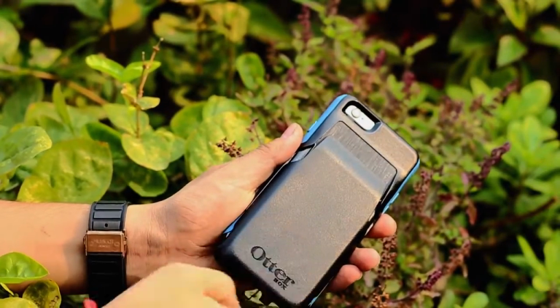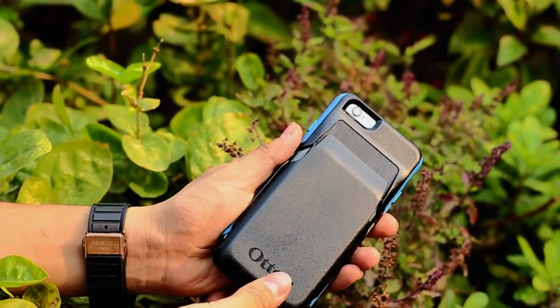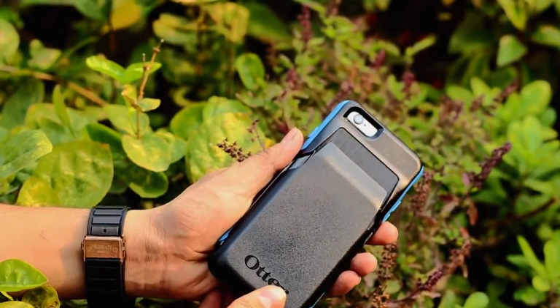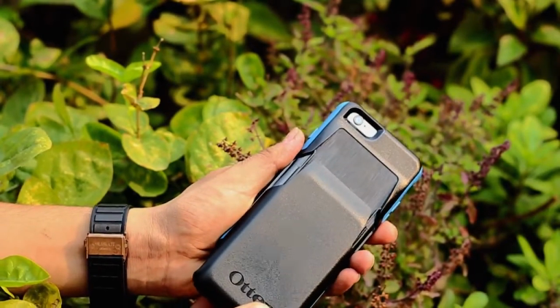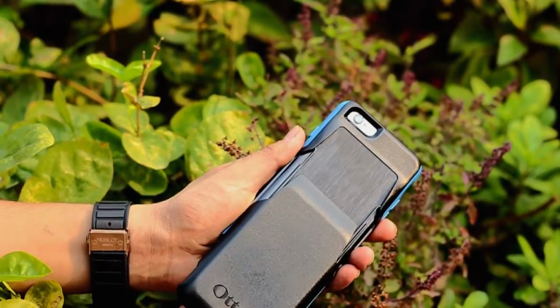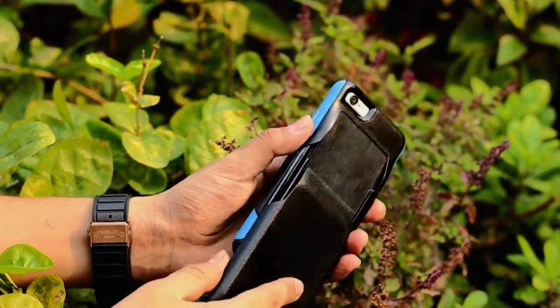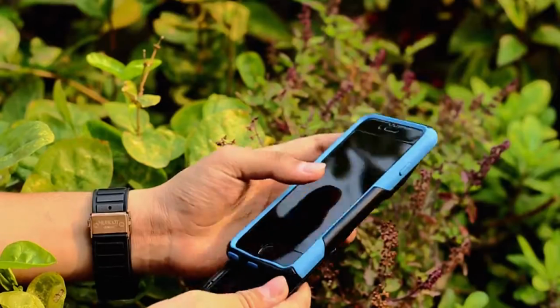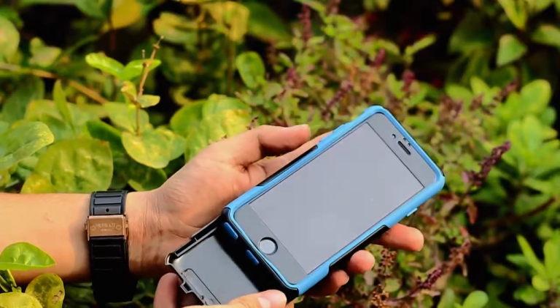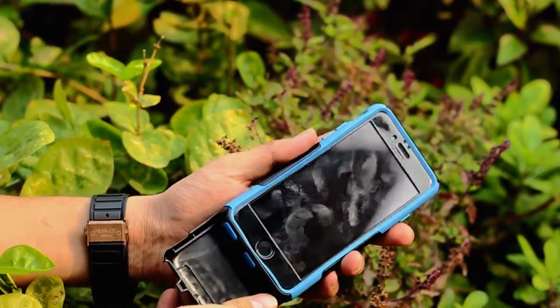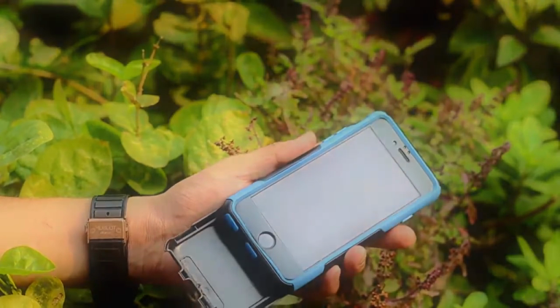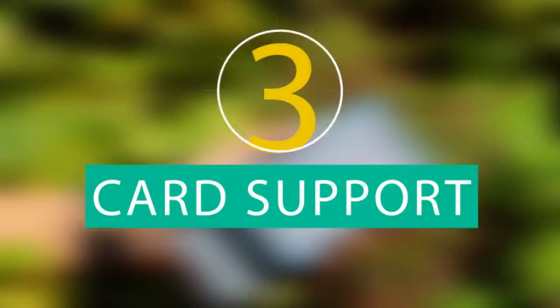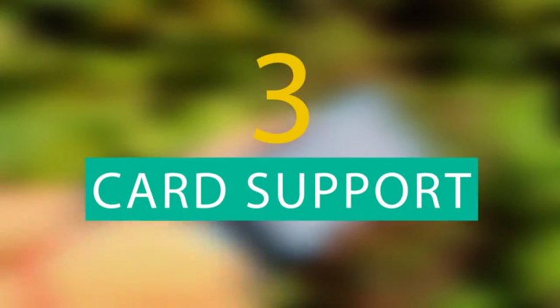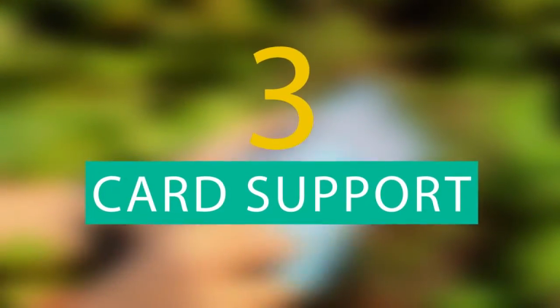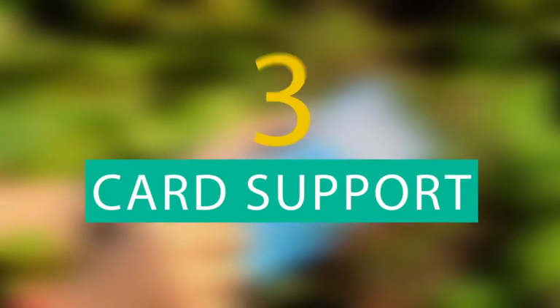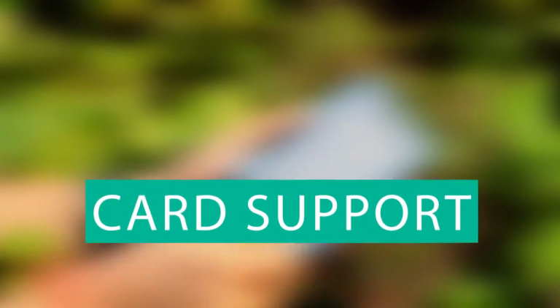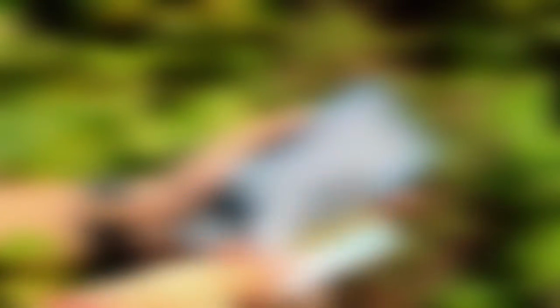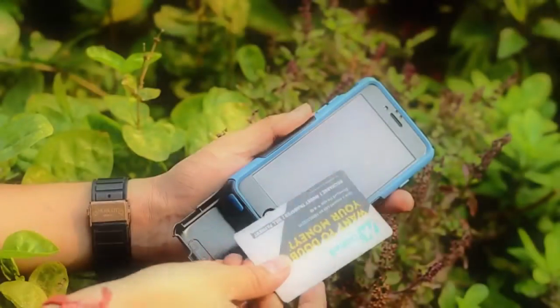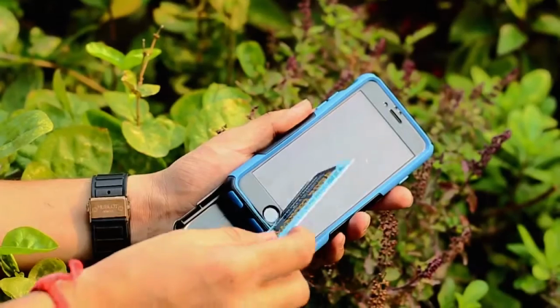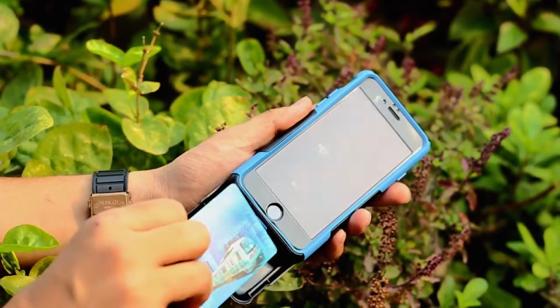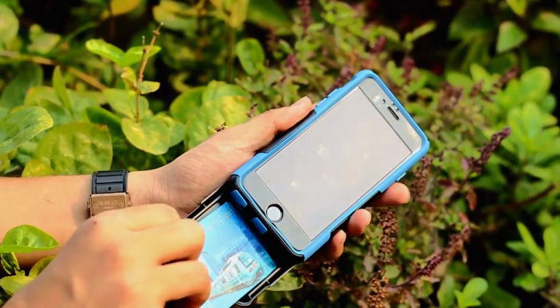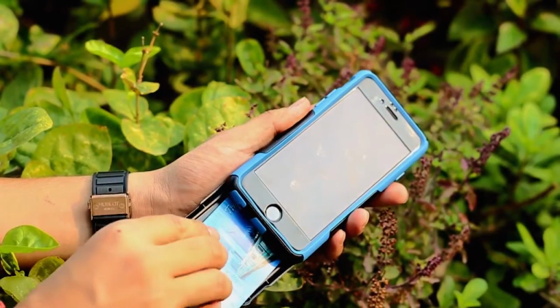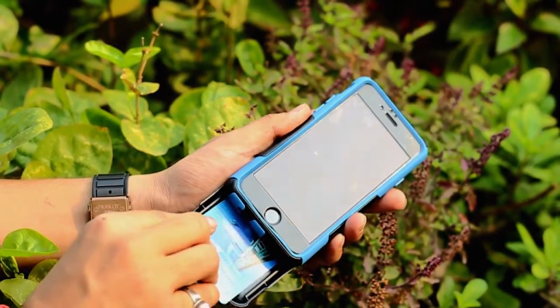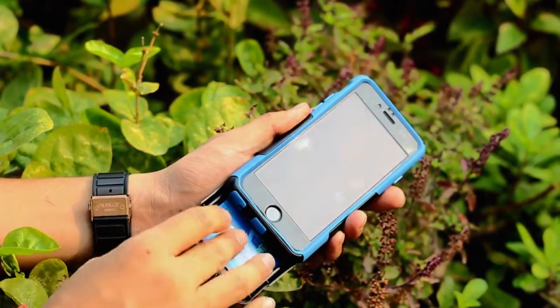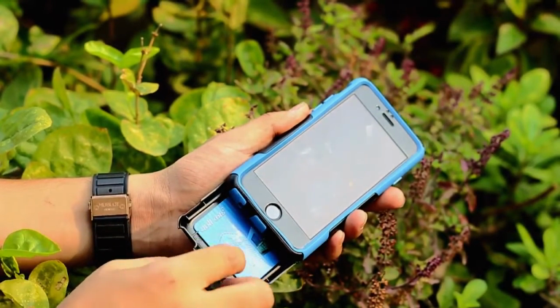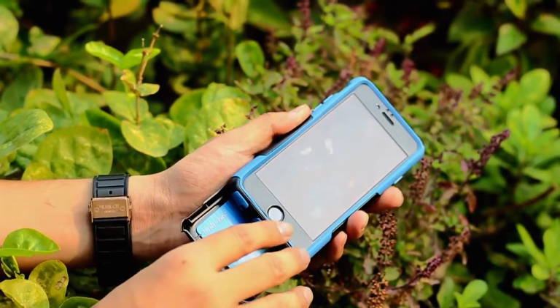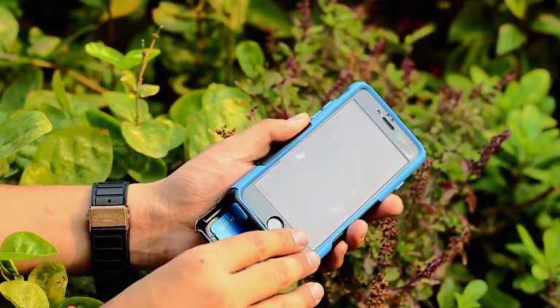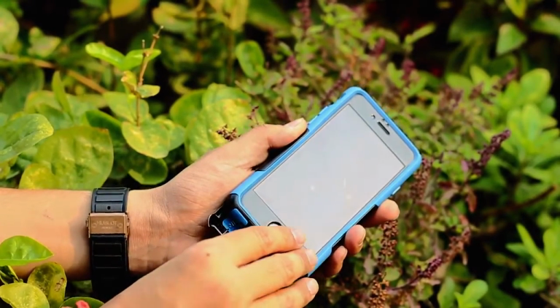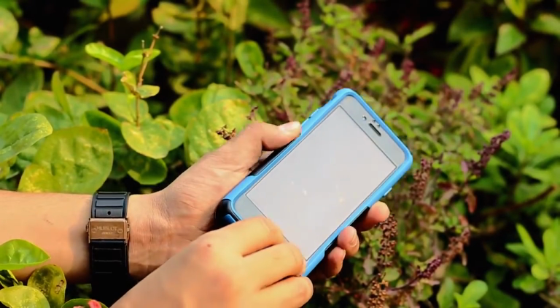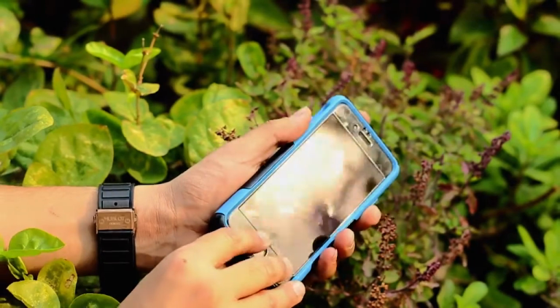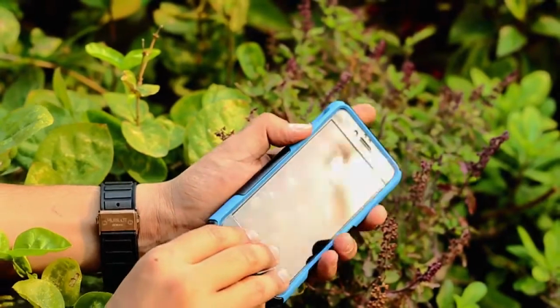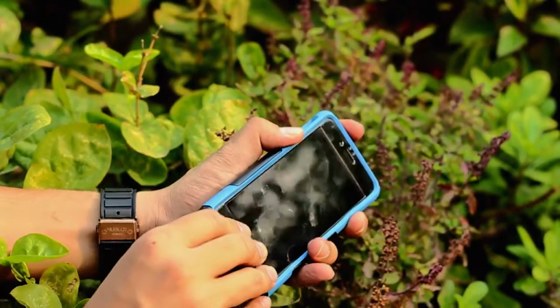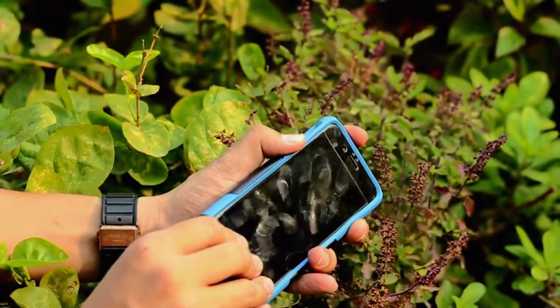Now the most highlighted feature of this case is the card holder built into the back. The card holder has the capability to hold up to three cards. Here's a quick example with the metro card — you just pop it in and you are pretty much ready to go.